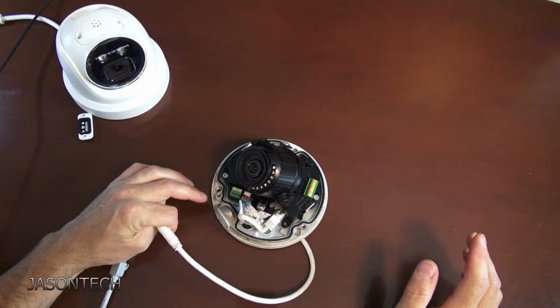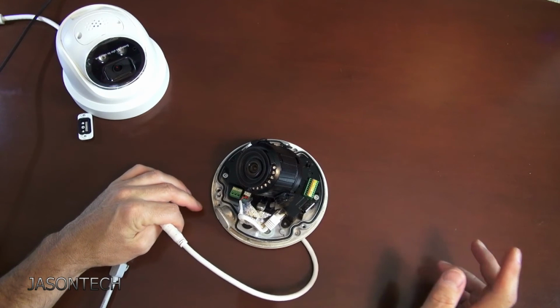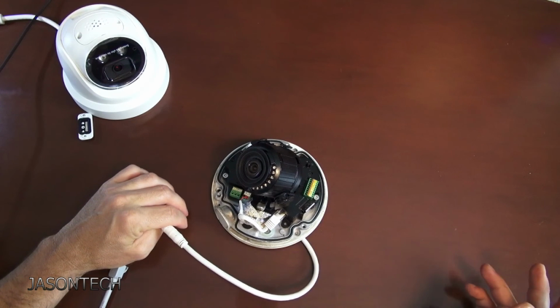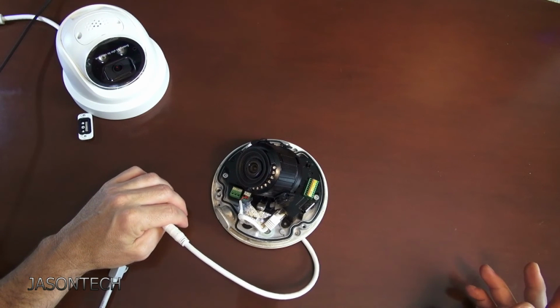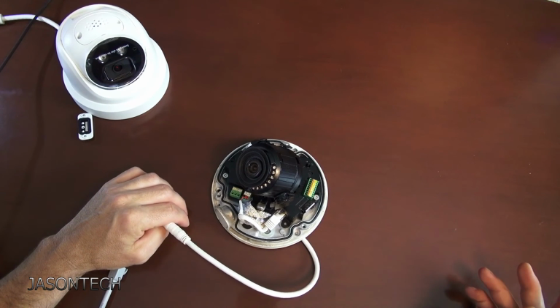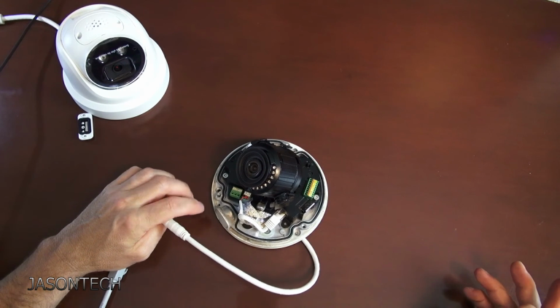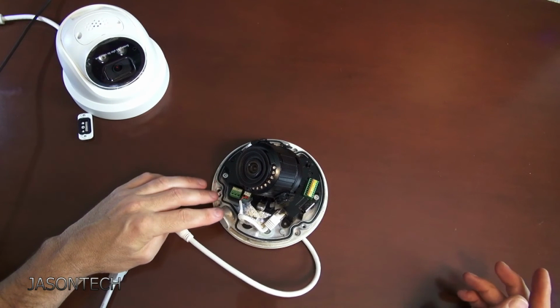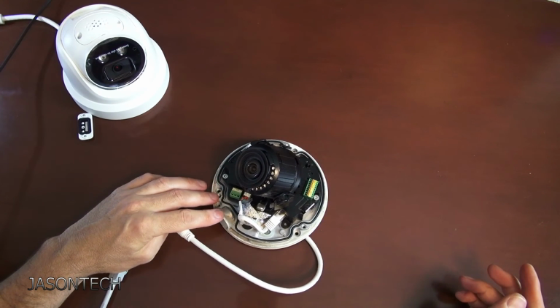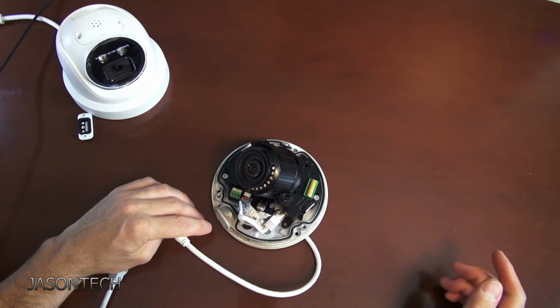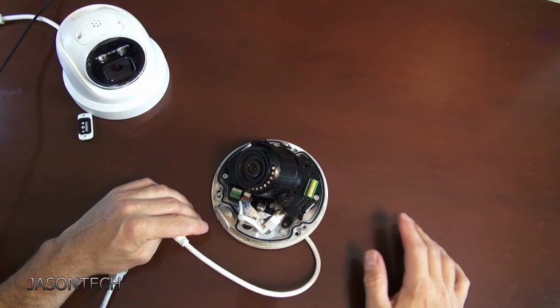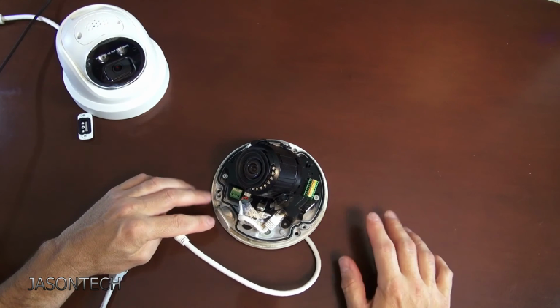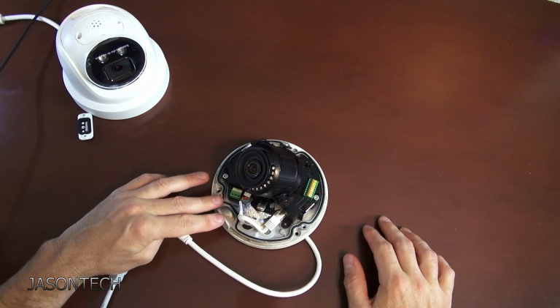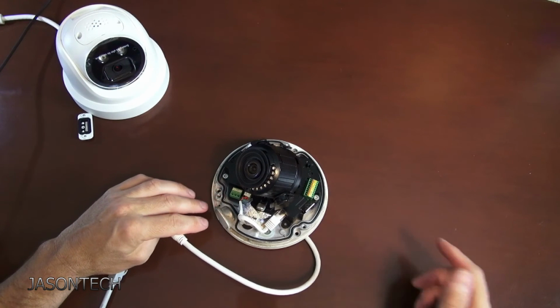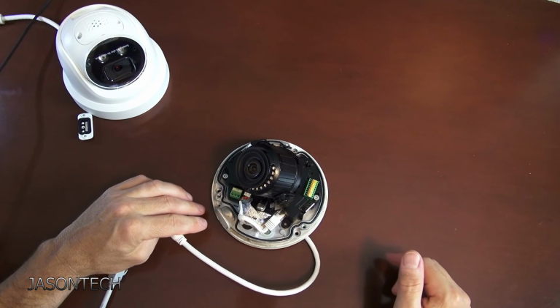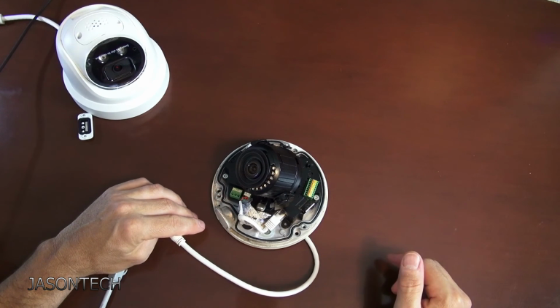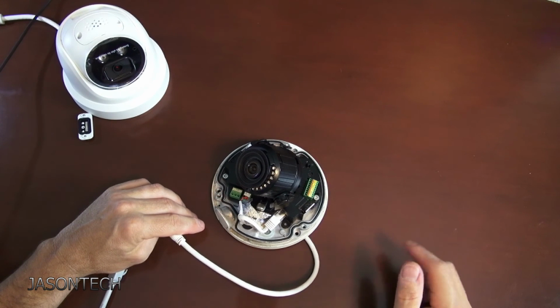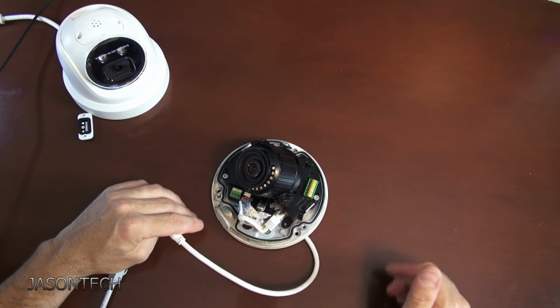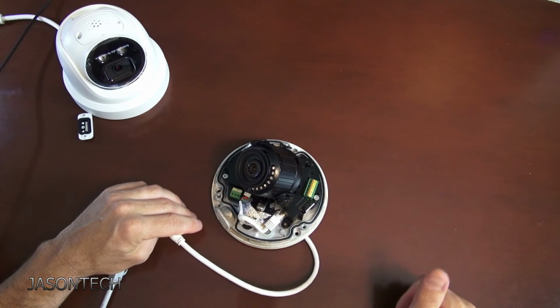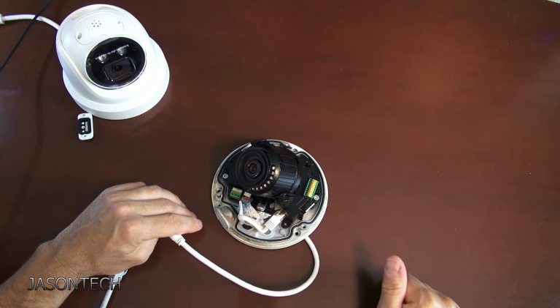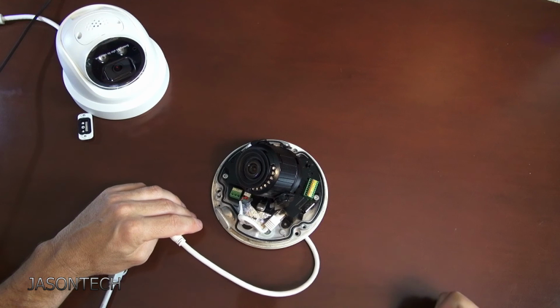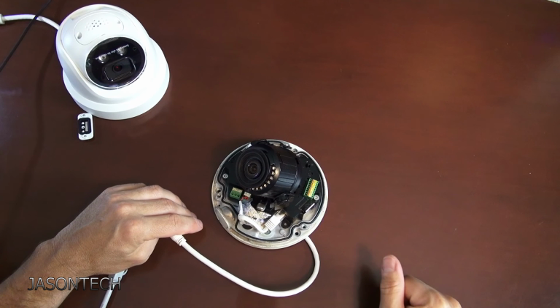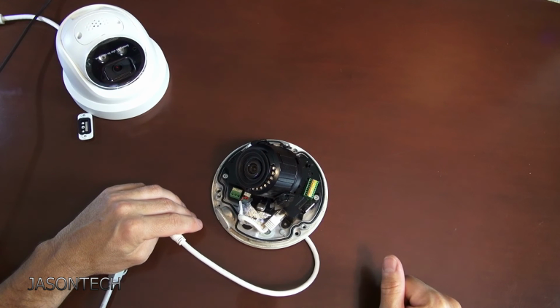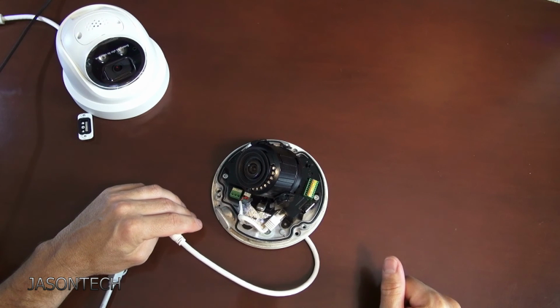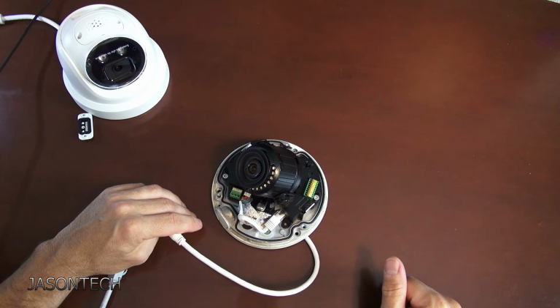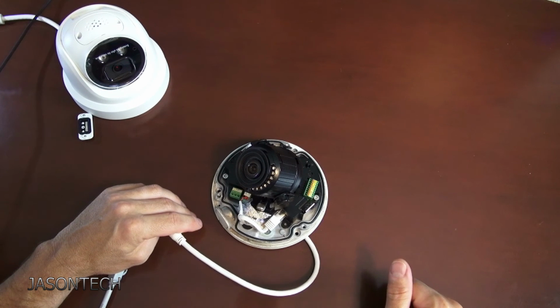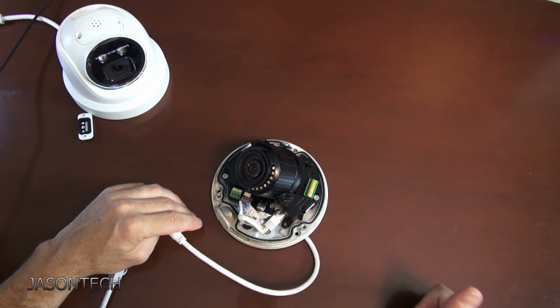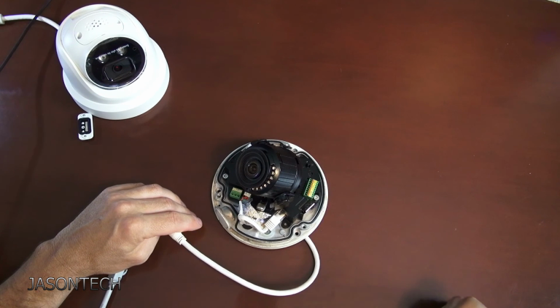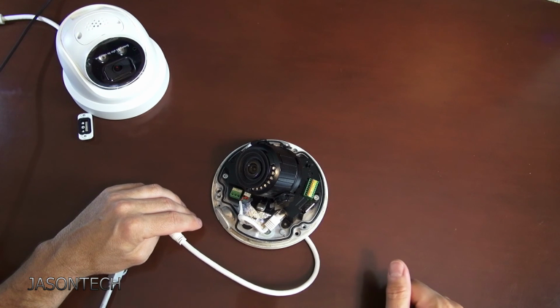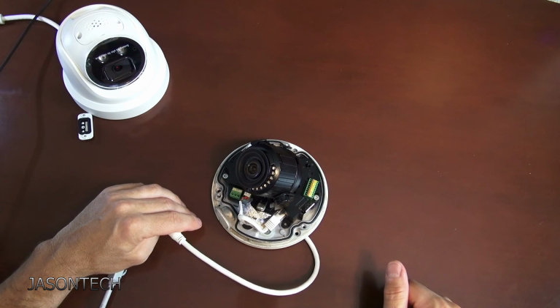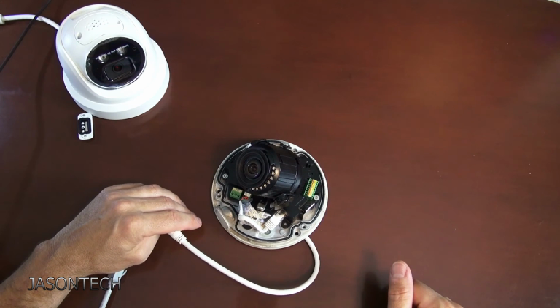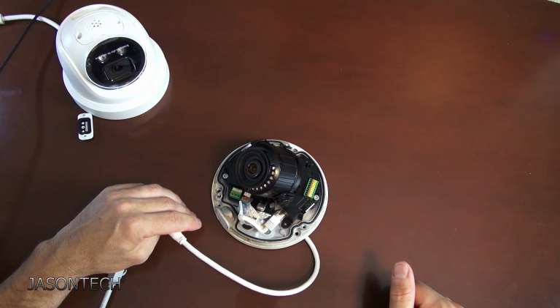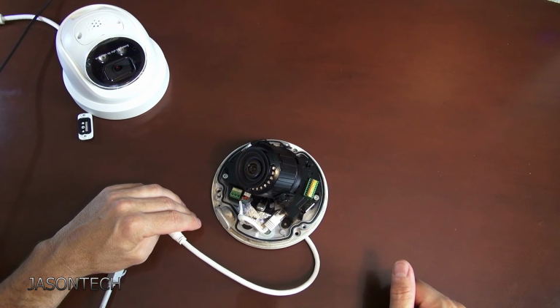That's how easy it is to reset an IP camera. If you guys still have any questions on this, please leave a comment below. If you like this video, thumbs up — please hit that subscribe button. And as always, thanks for watching and have a great day.